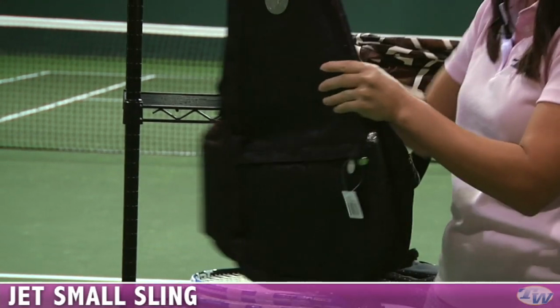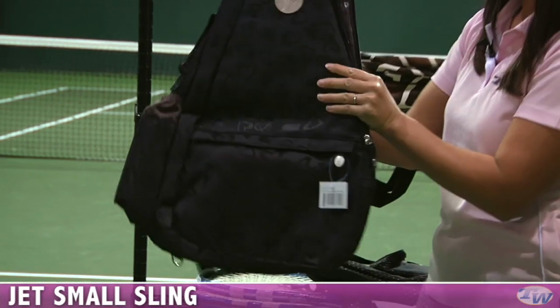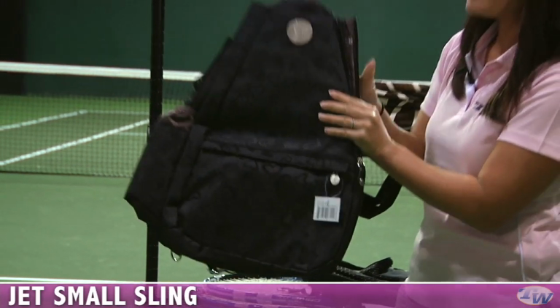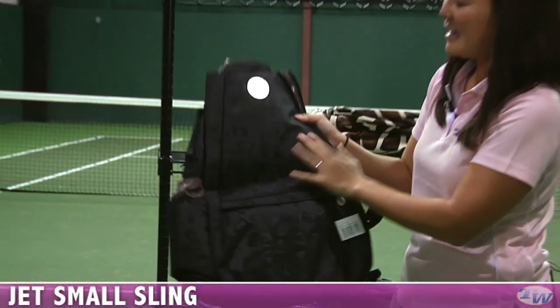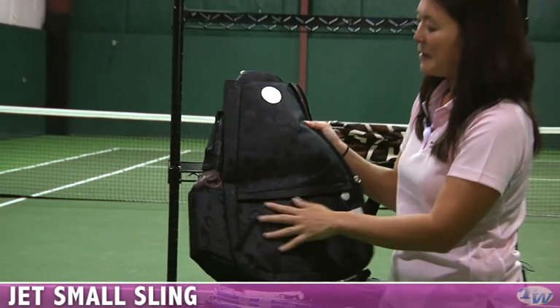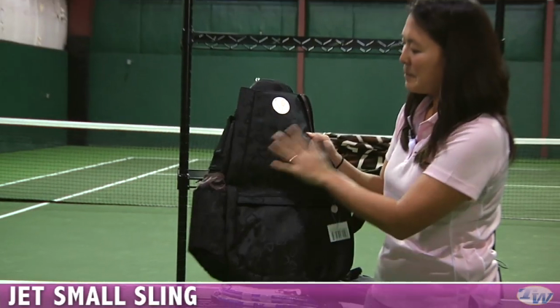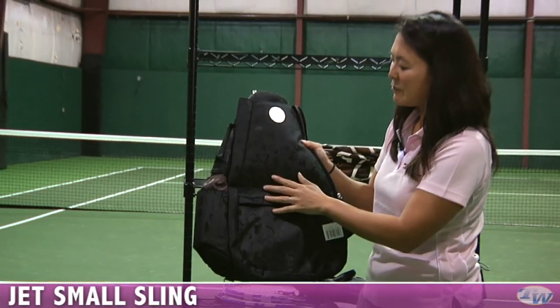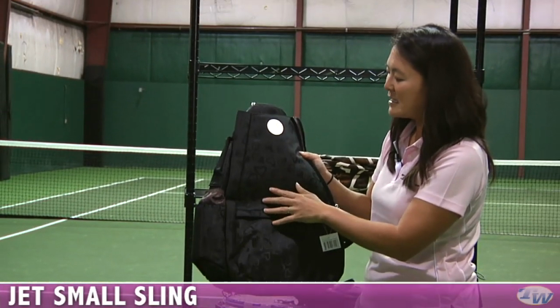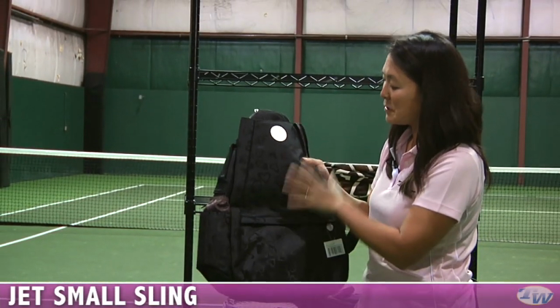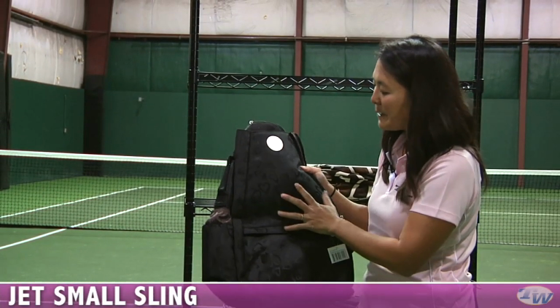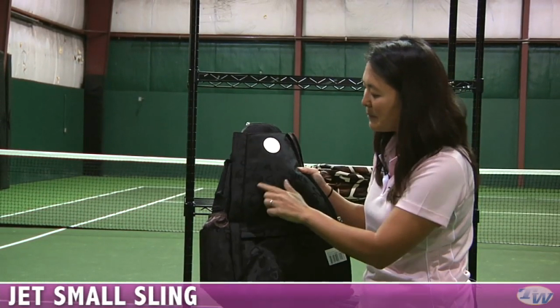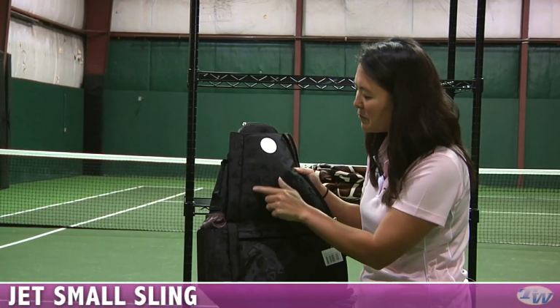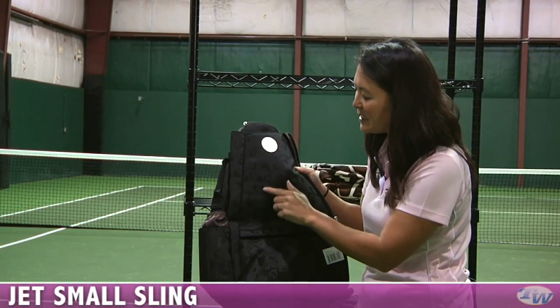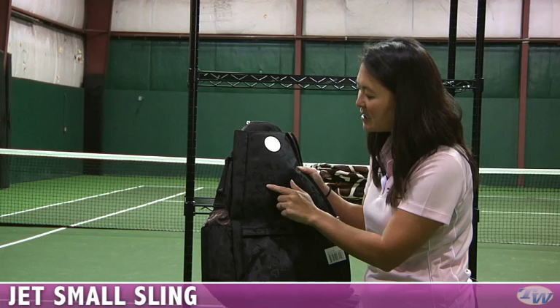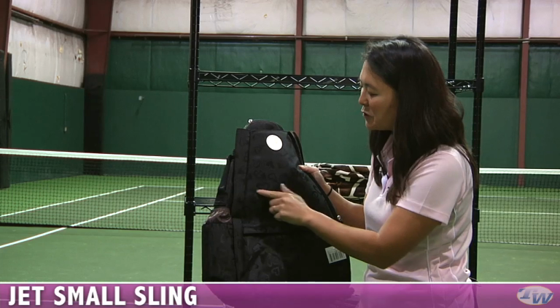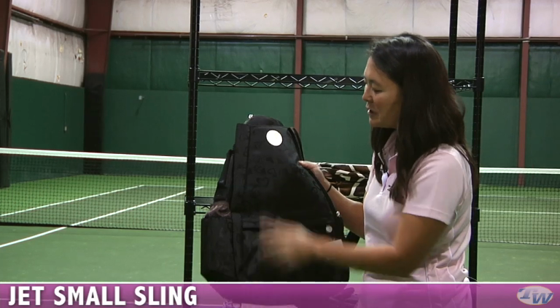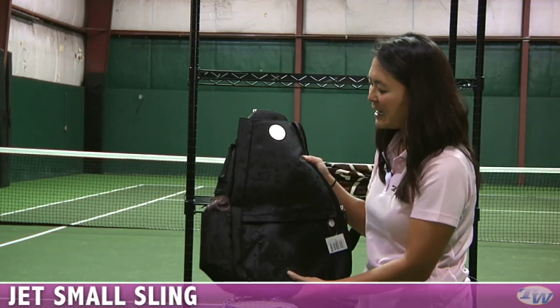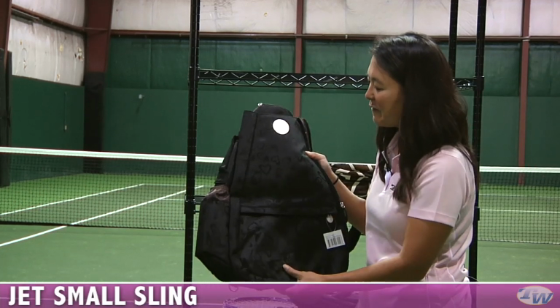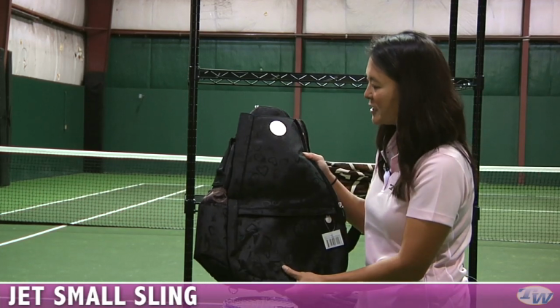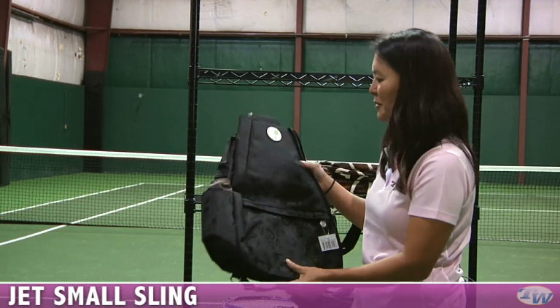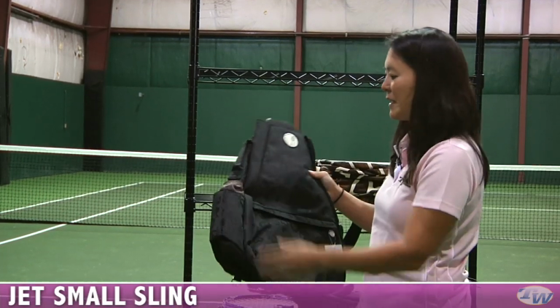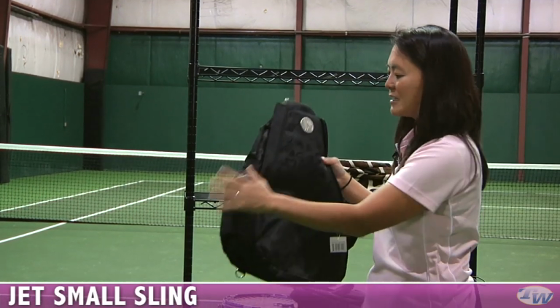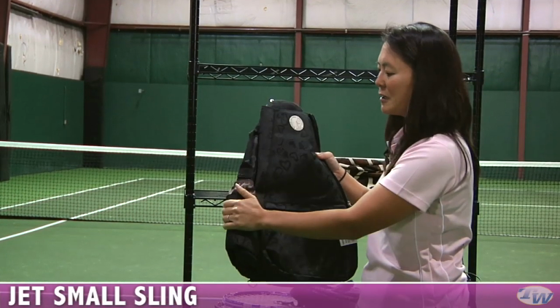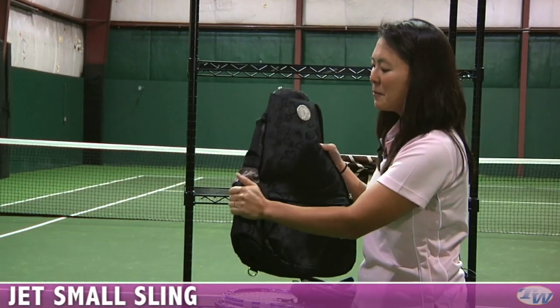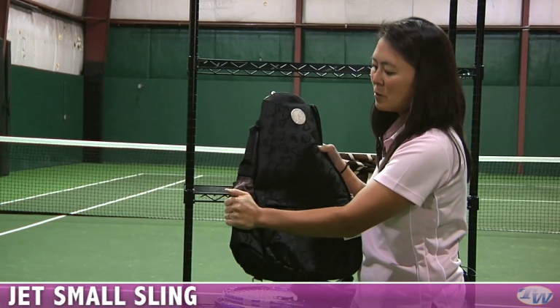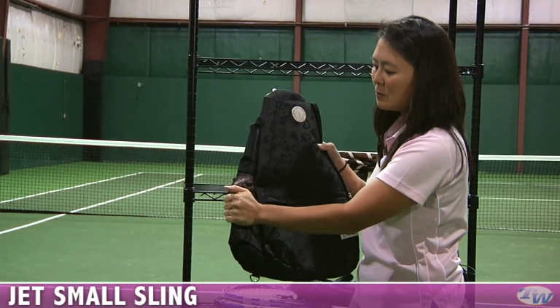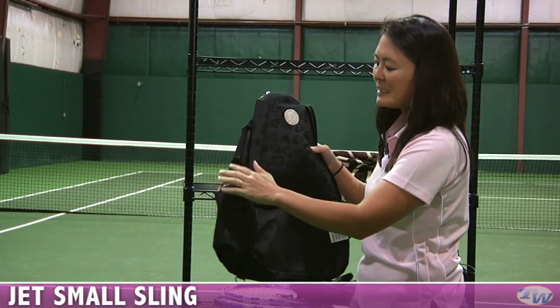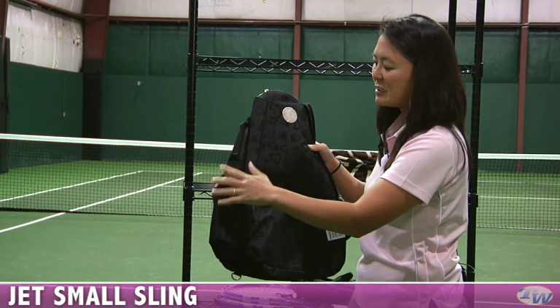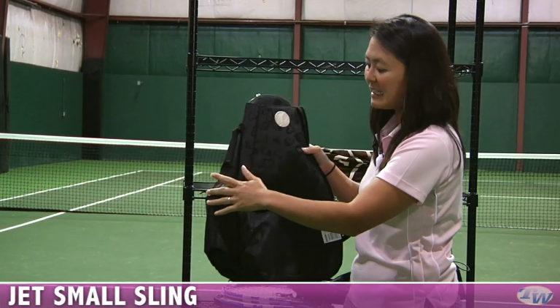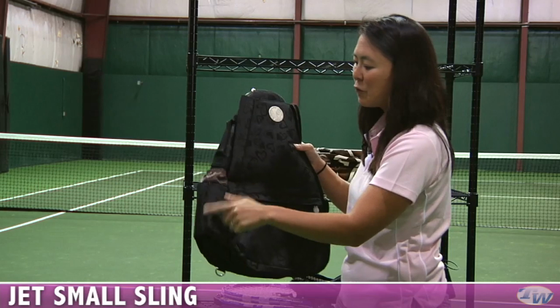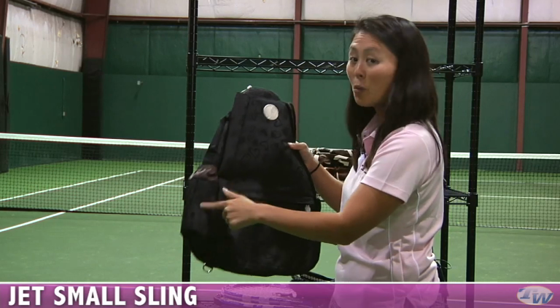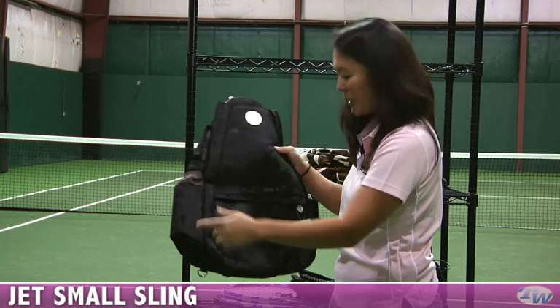This one is called Midnight Romance — it's a black bag with a really subtle tonal design of hearts. There's also an insulated pocket for a water bottle.